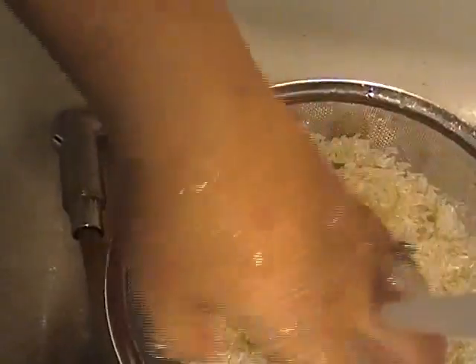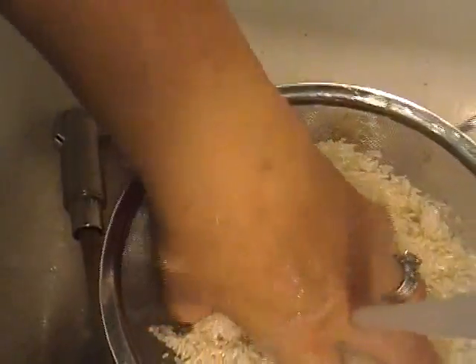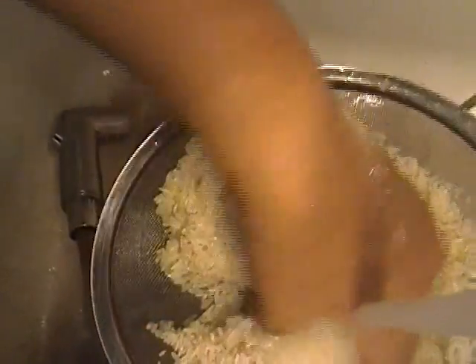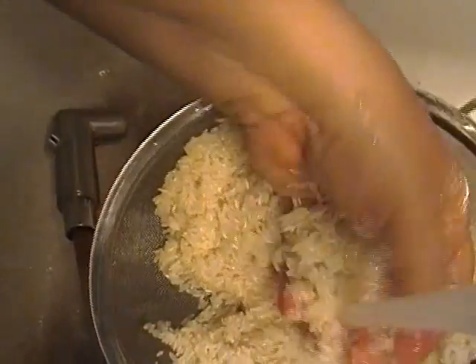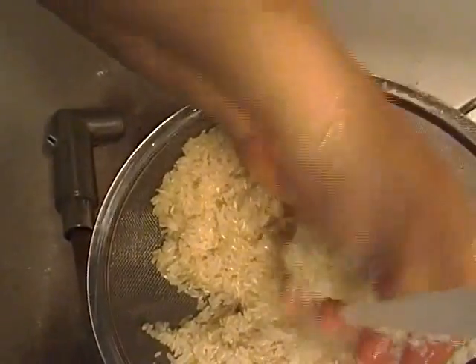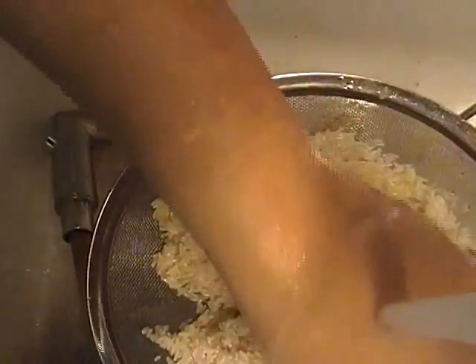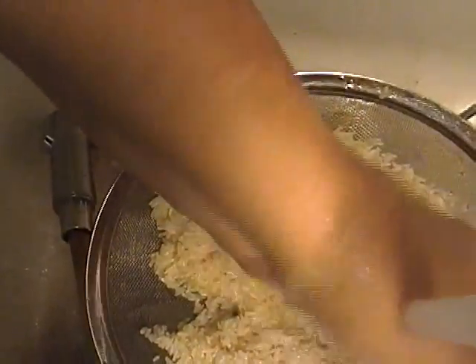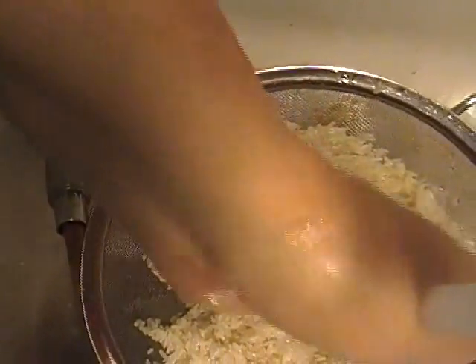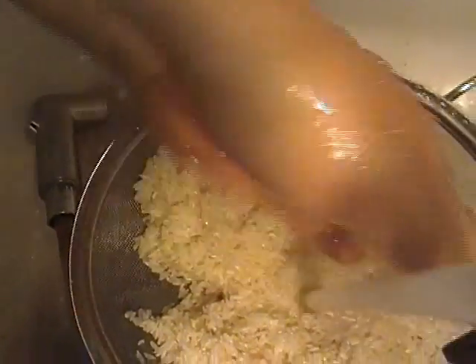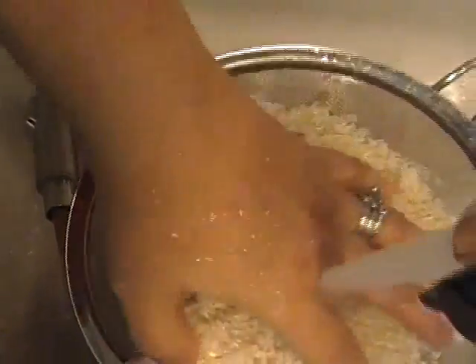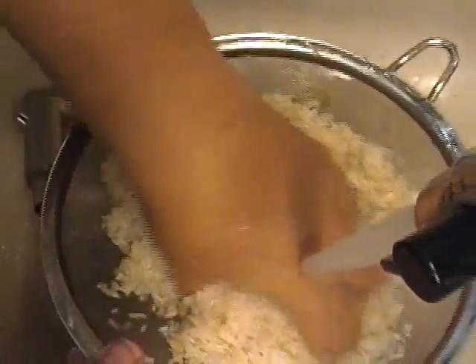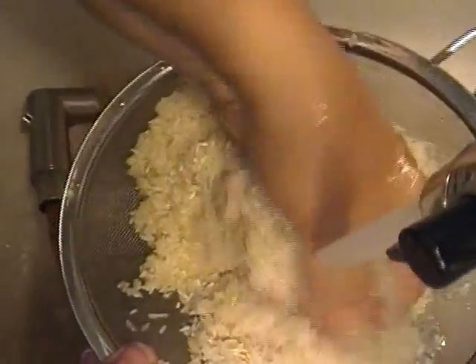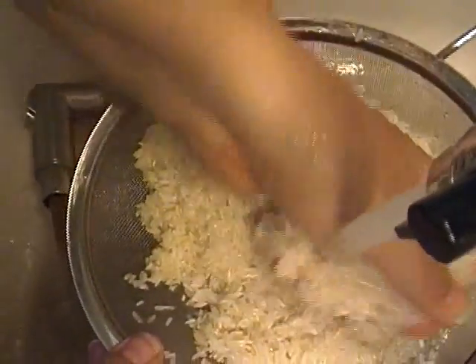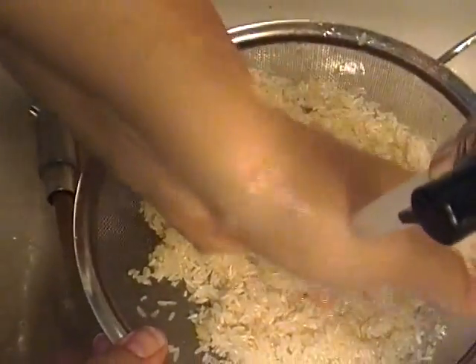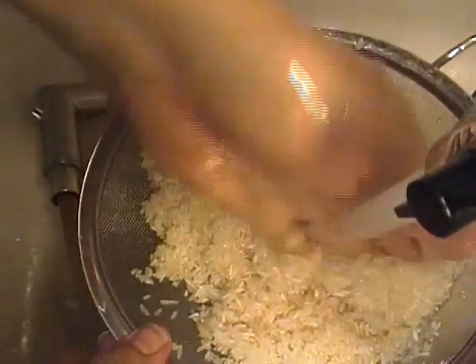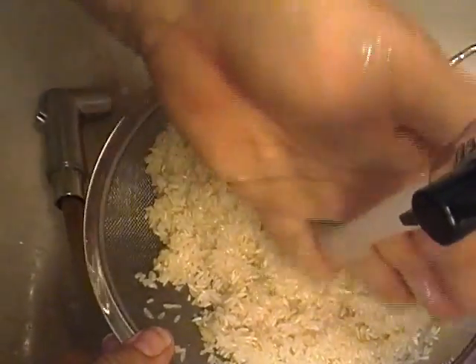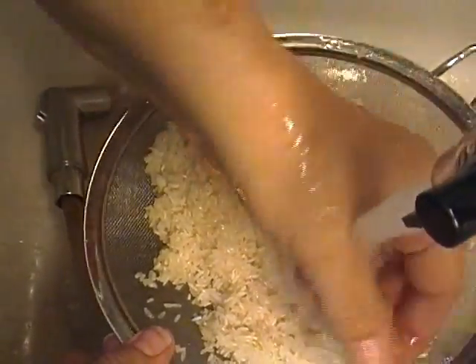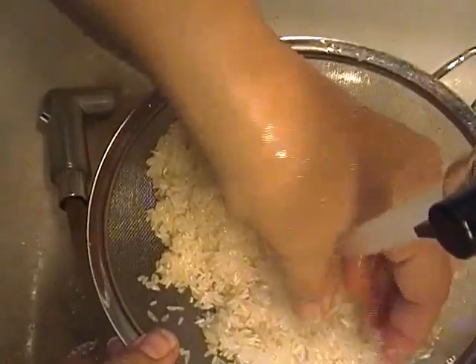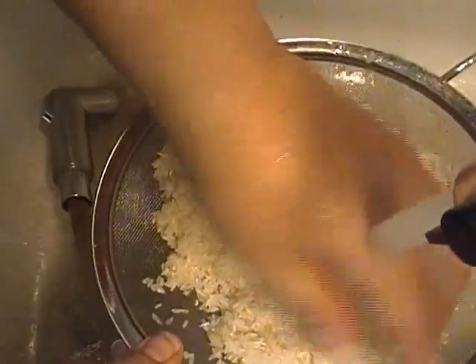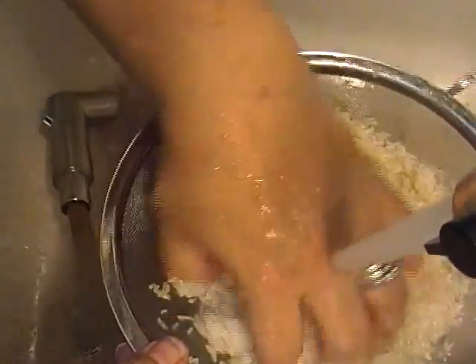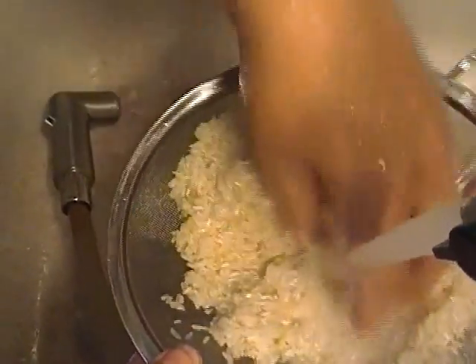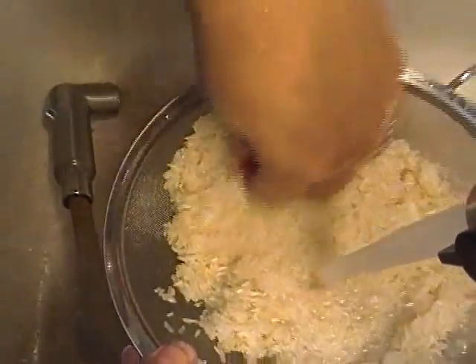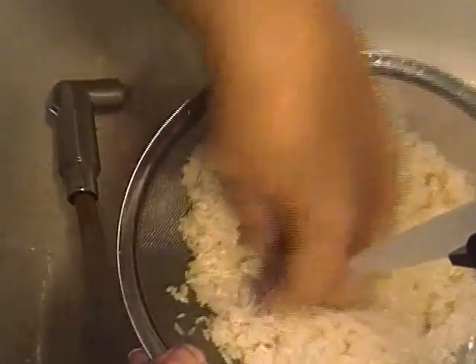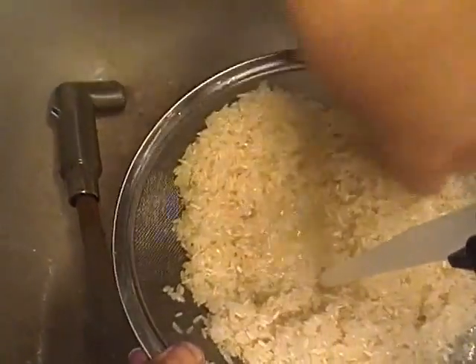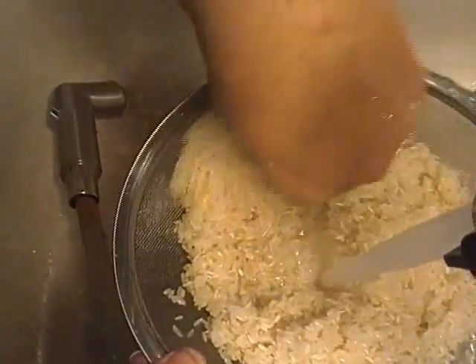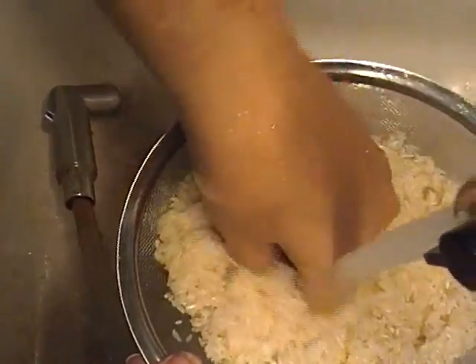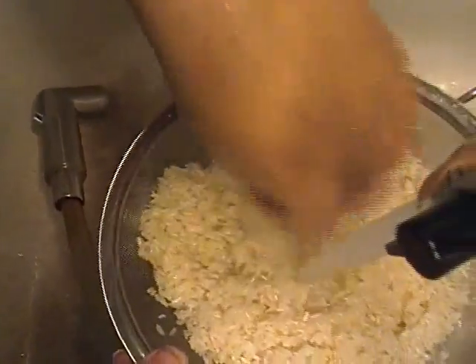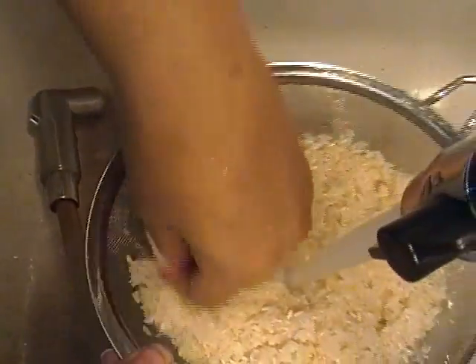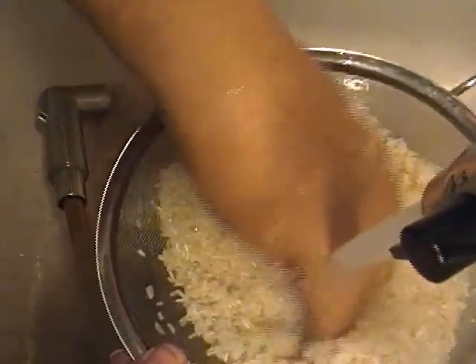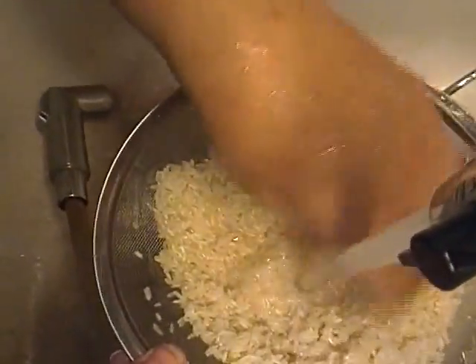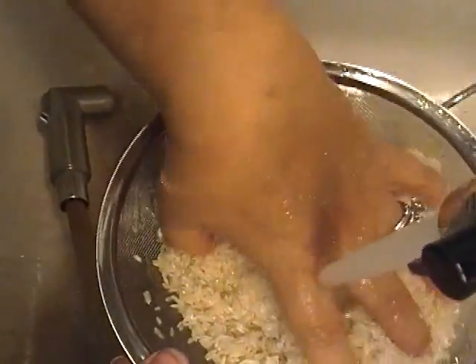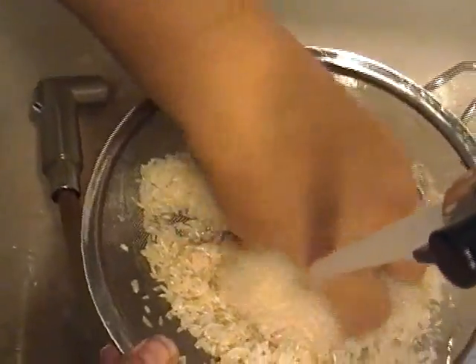Mostly those critters don't eat a lot, and they're protein. In an SHTF situation, you might not be throwing those critters away.